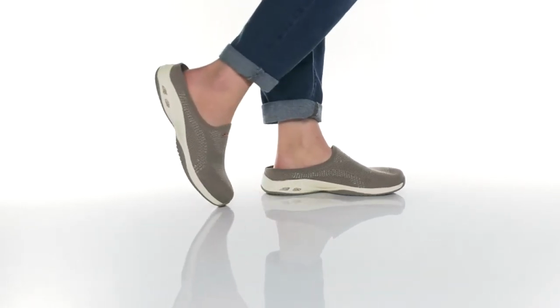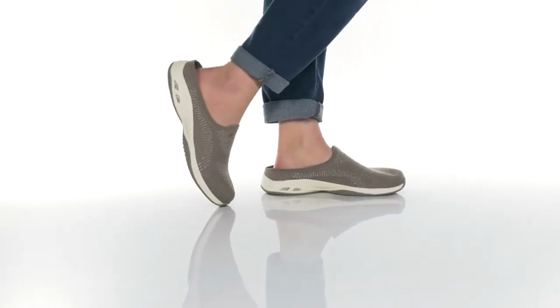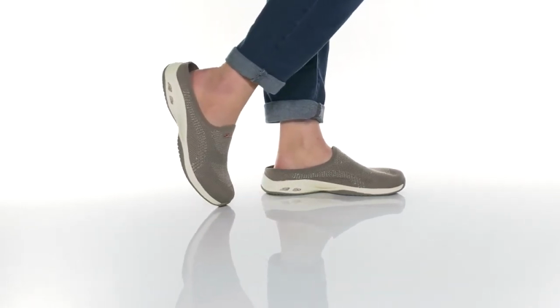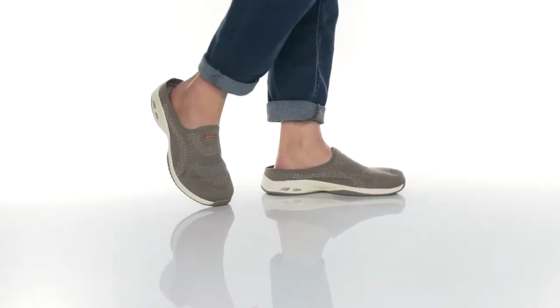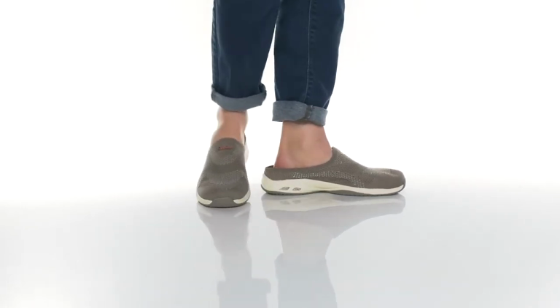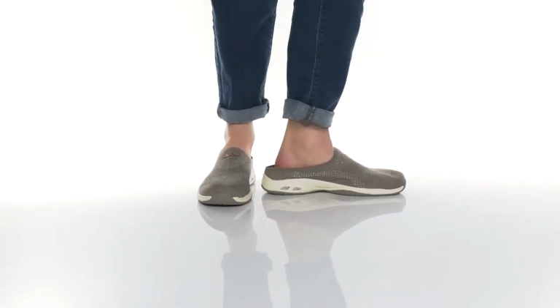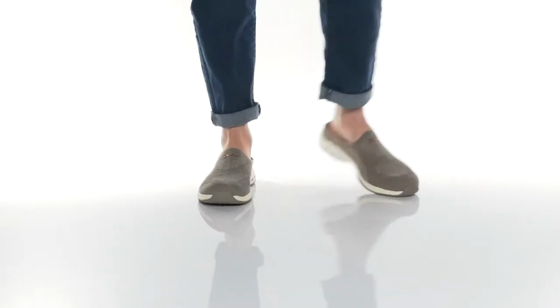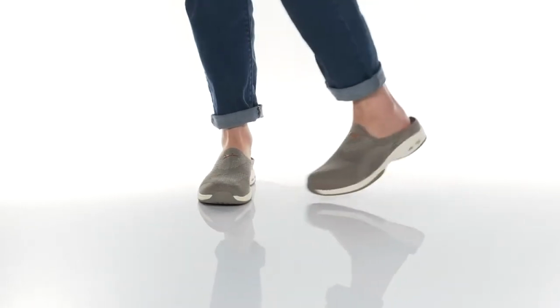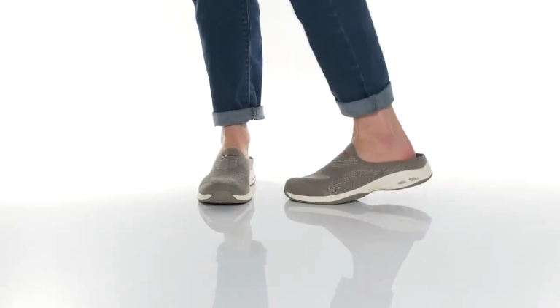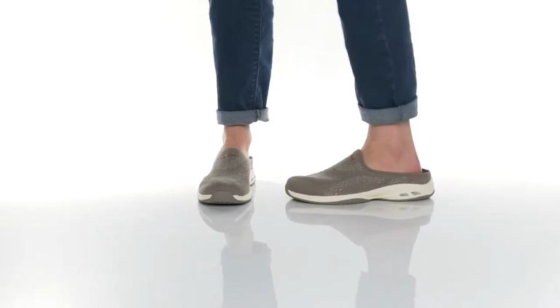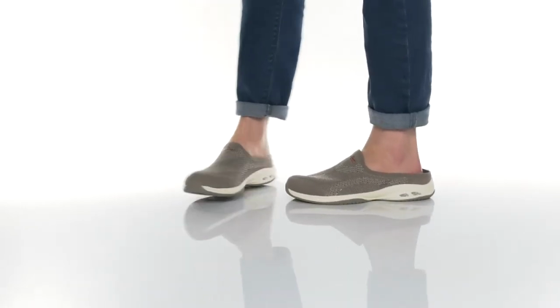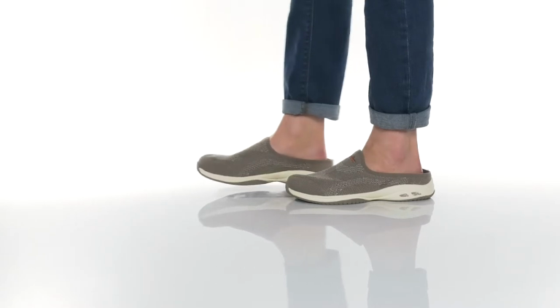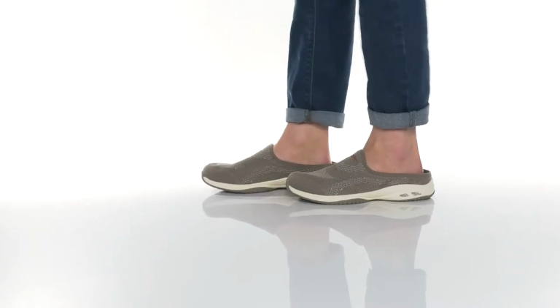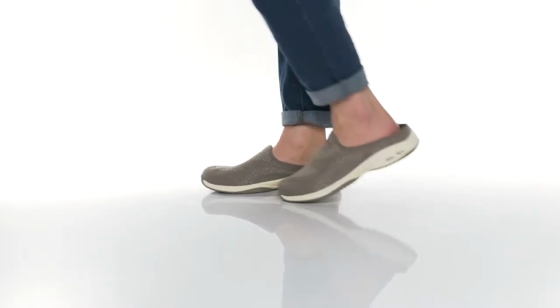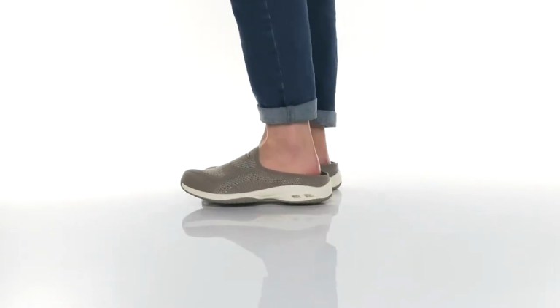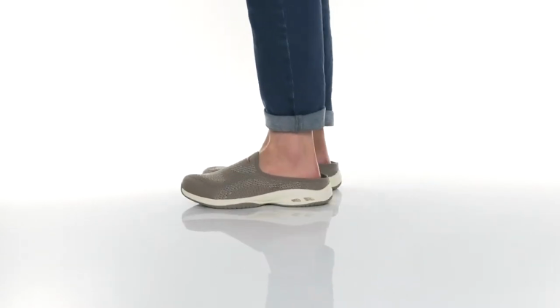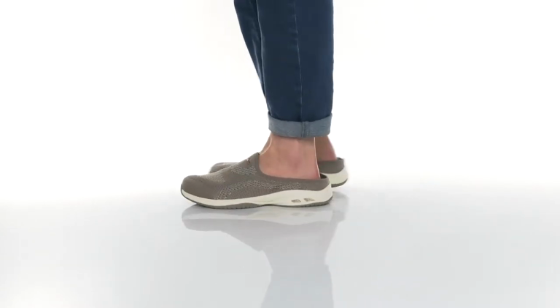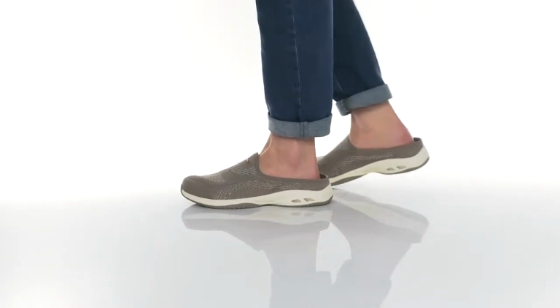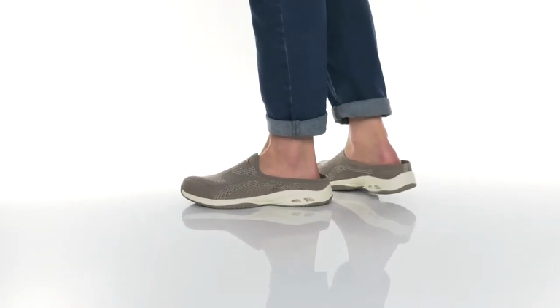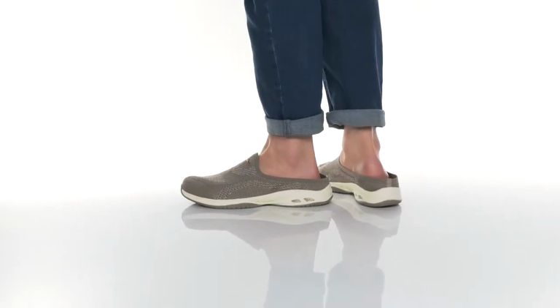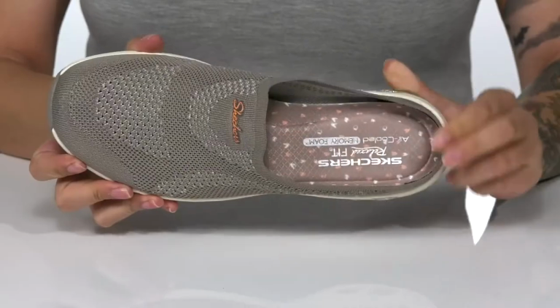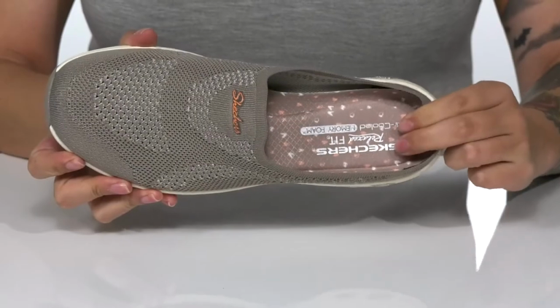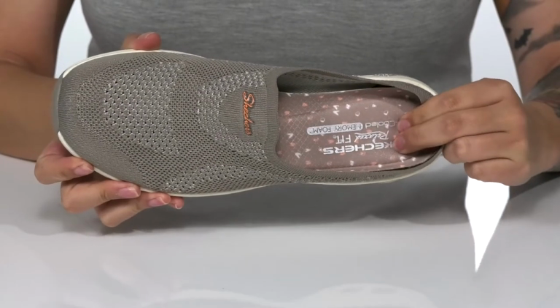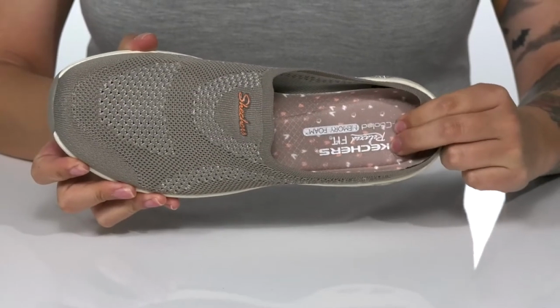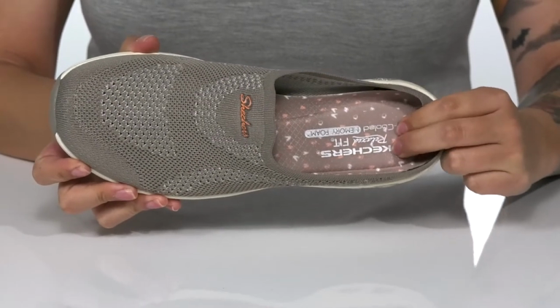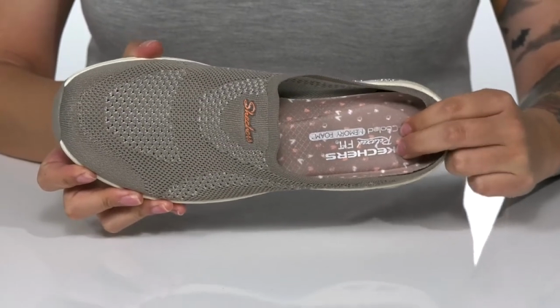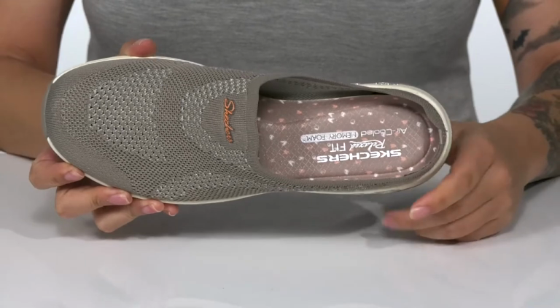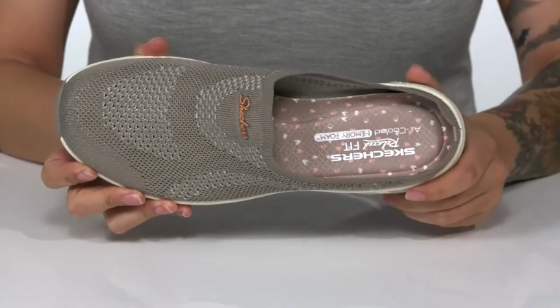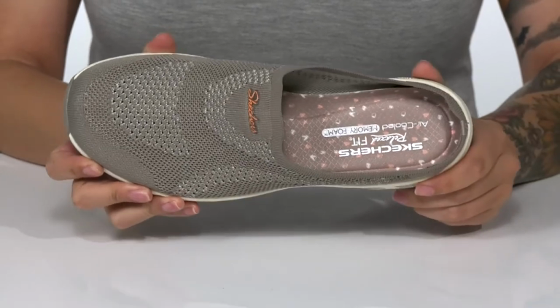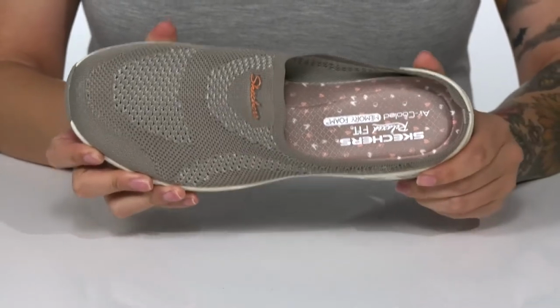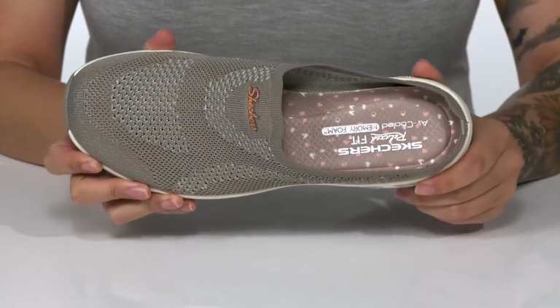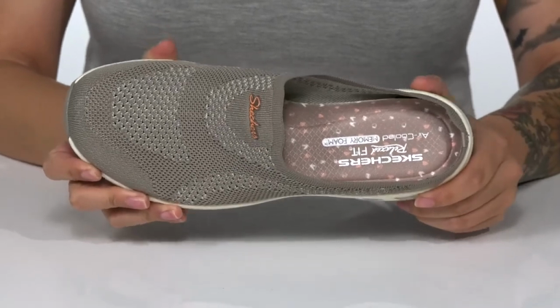This sporty open-back slip-on style has a breathable textile upper. There is a man-made inner lining, and these are cushioned with an air-cold memory foam footbed for that all-day comfort.